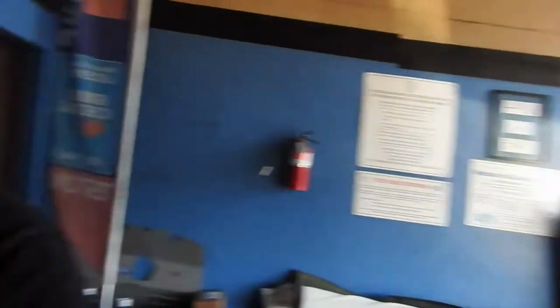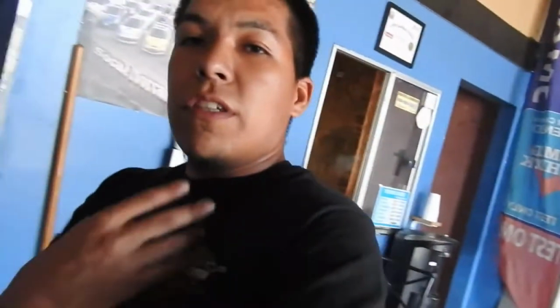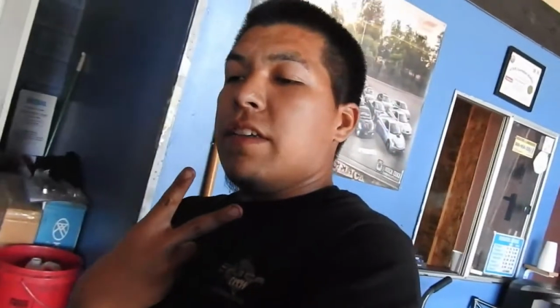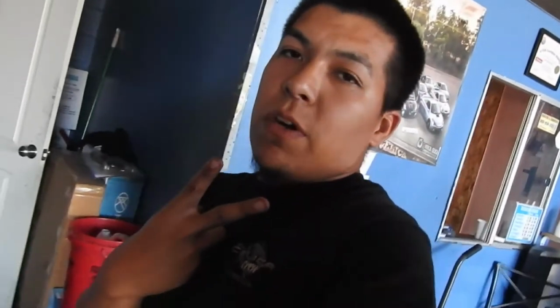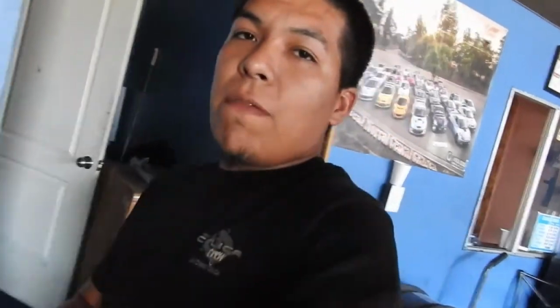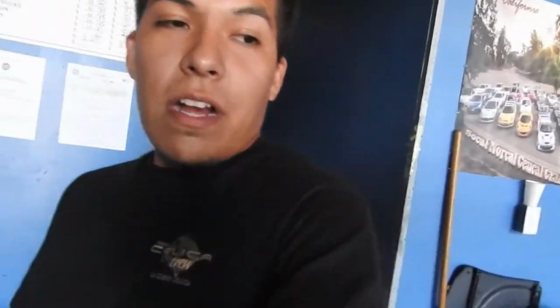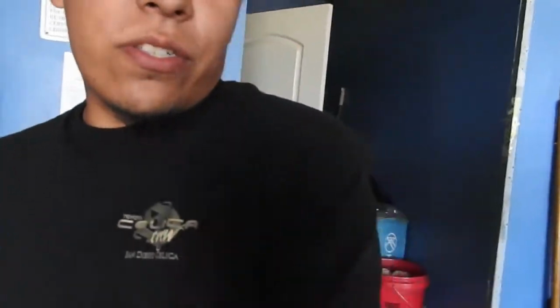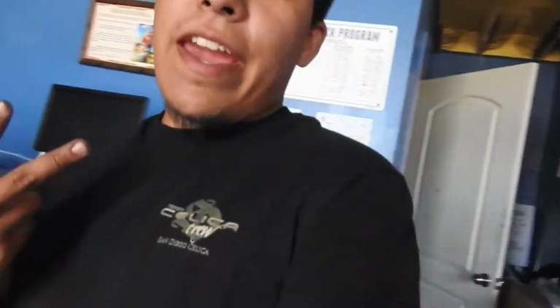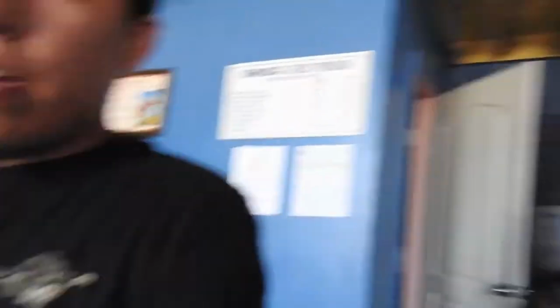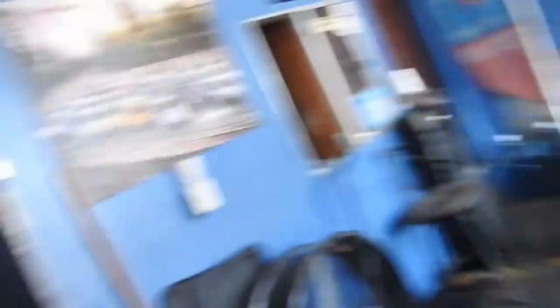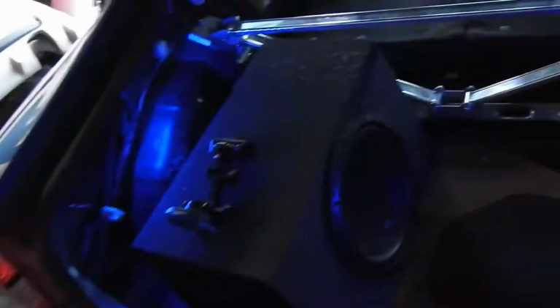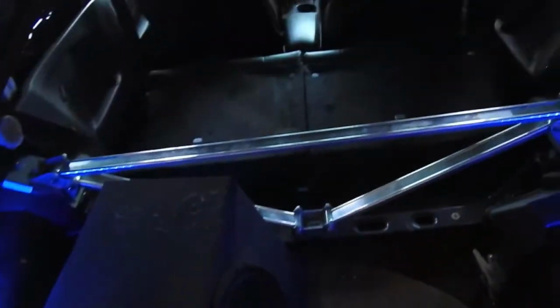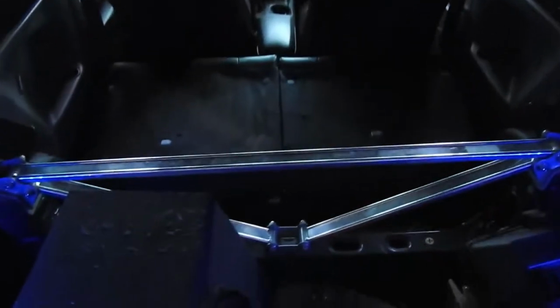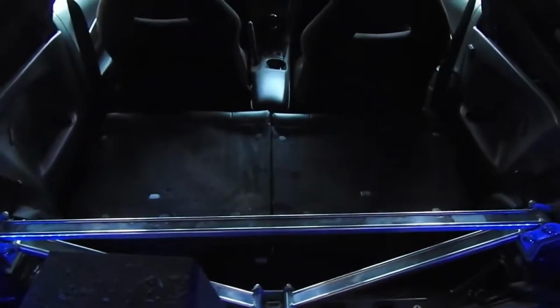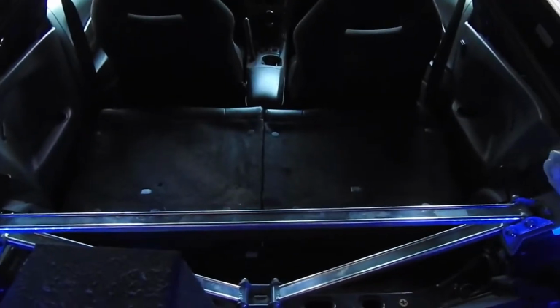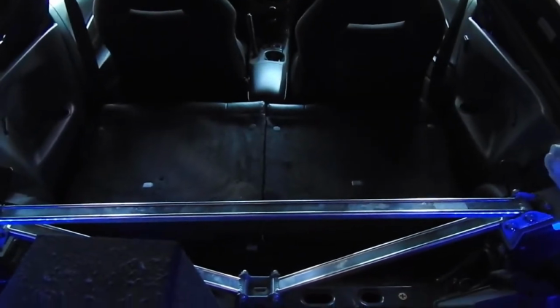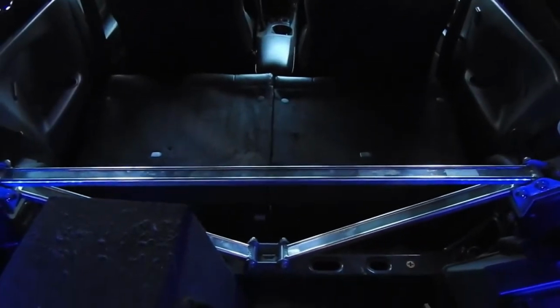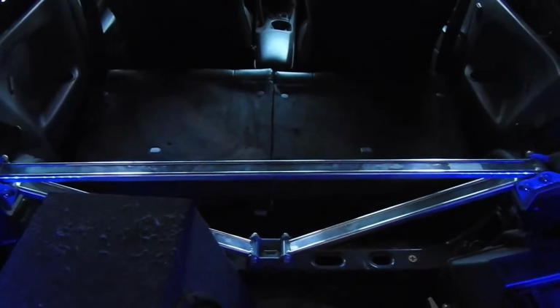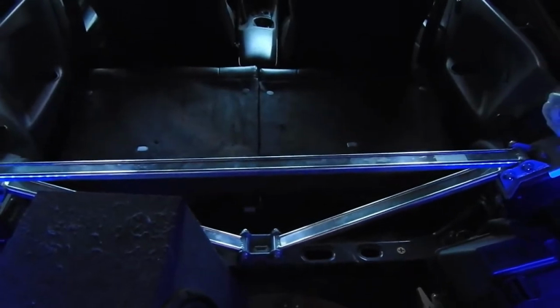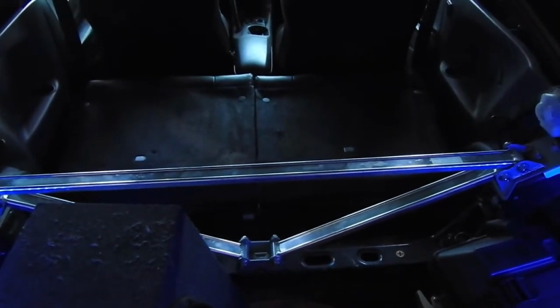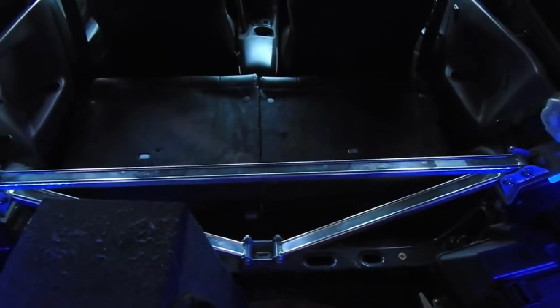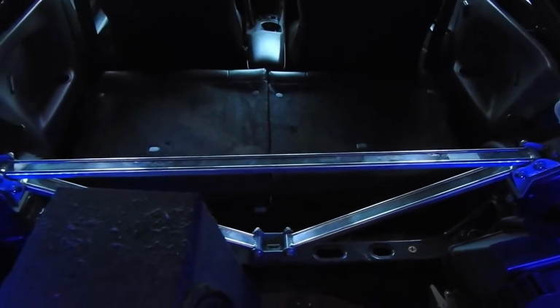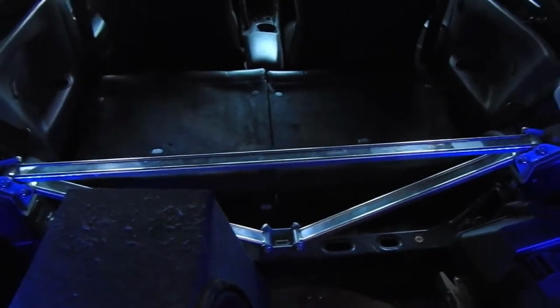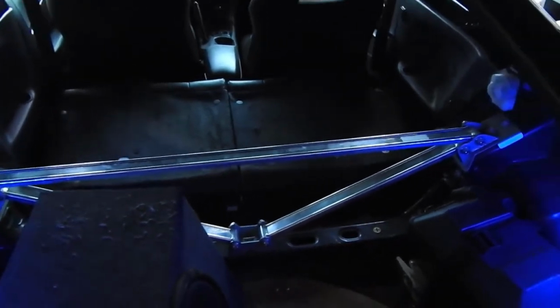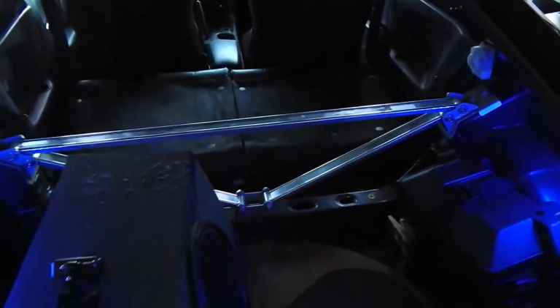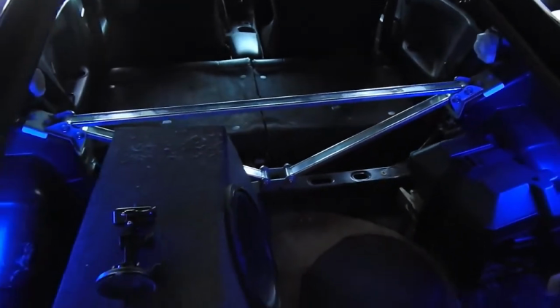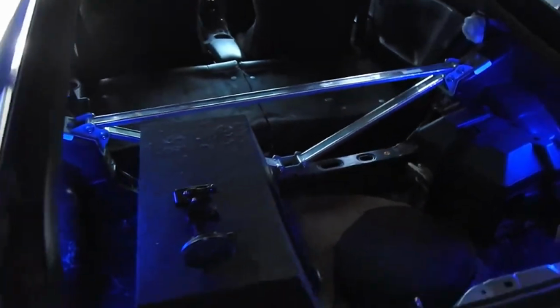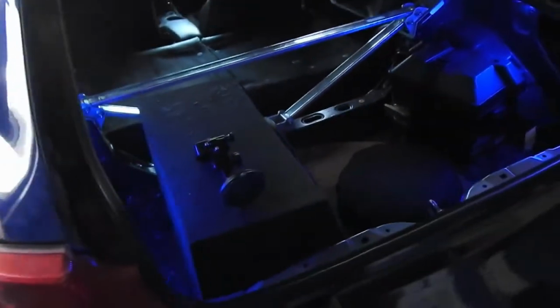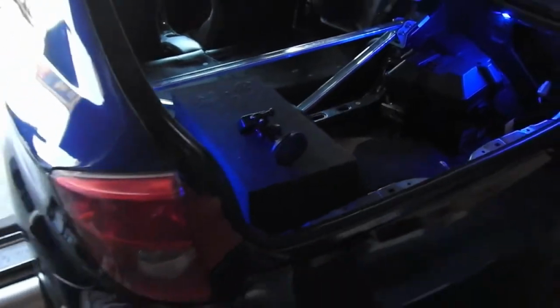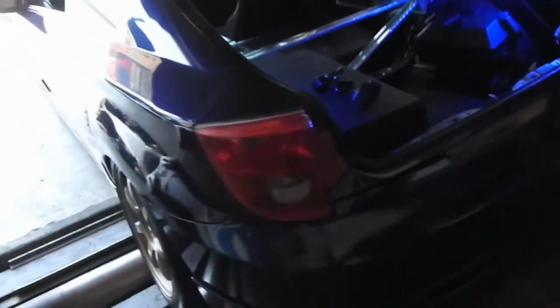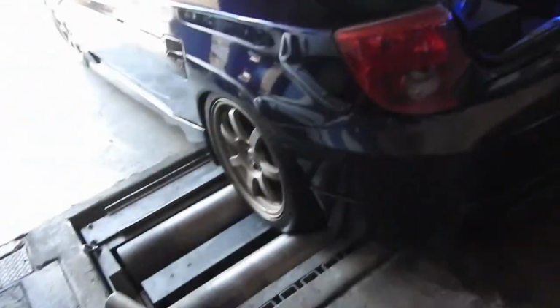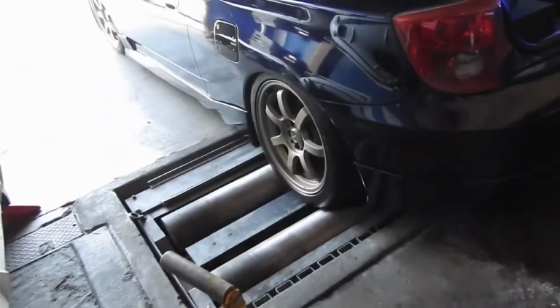What's up guys, welcome to Raffle's Garage. Today I'm actually removing the rear seats. Like I said in my previous video, I was gonna take them off — the reason they were on is because my girl needed them, and now since I lowered it I'm taking them off.